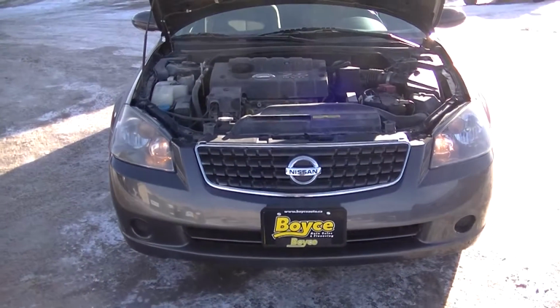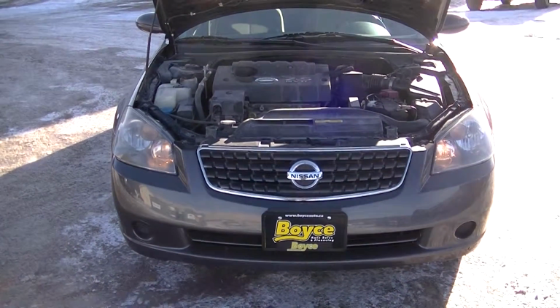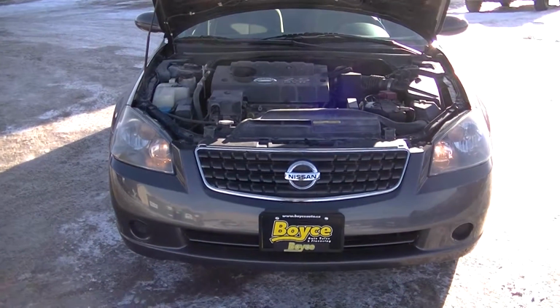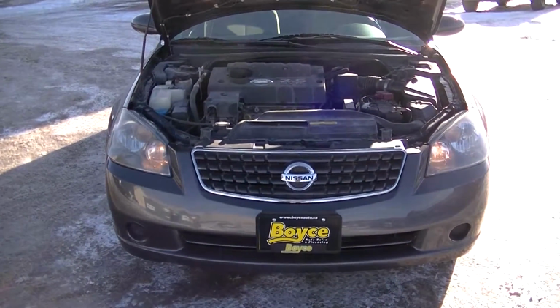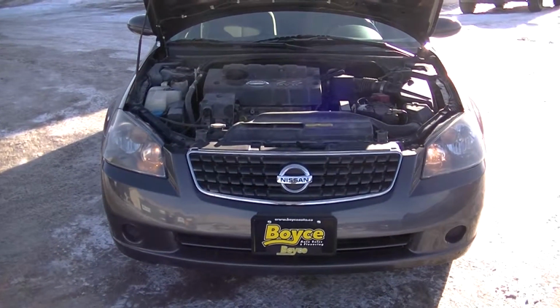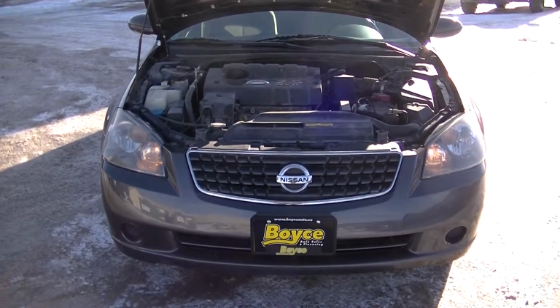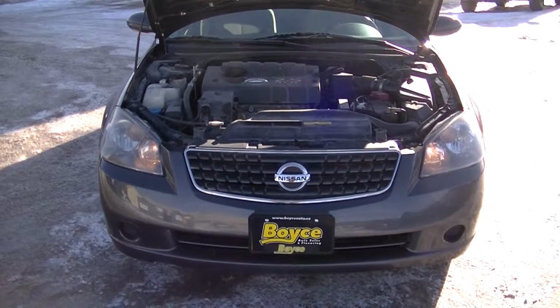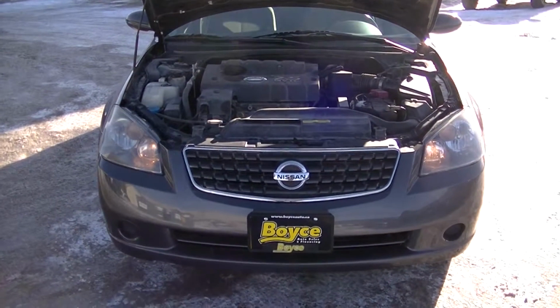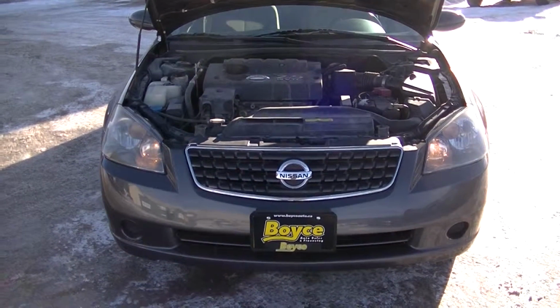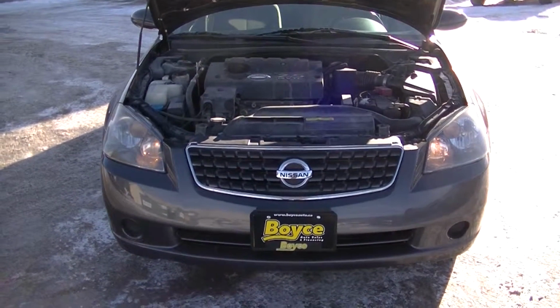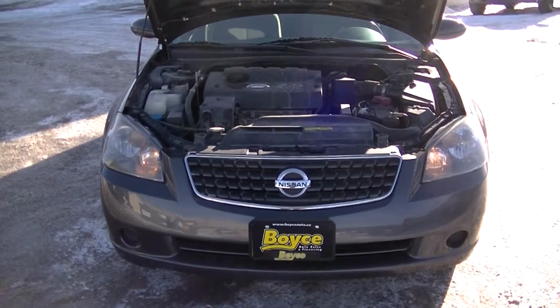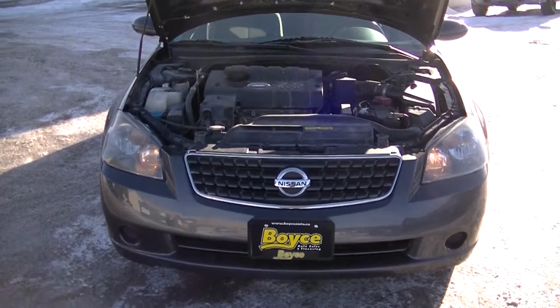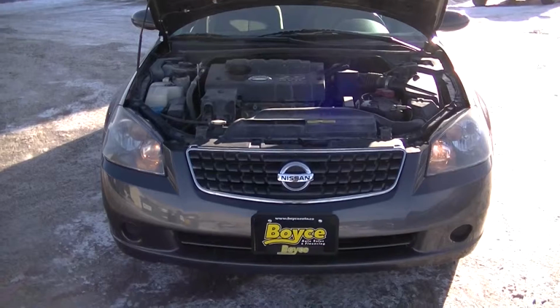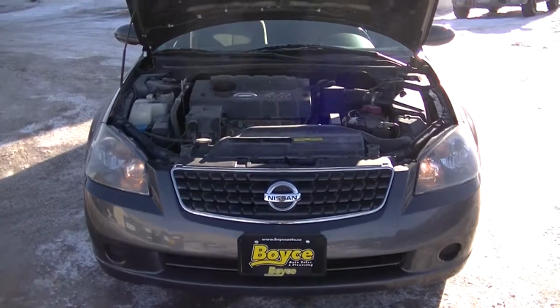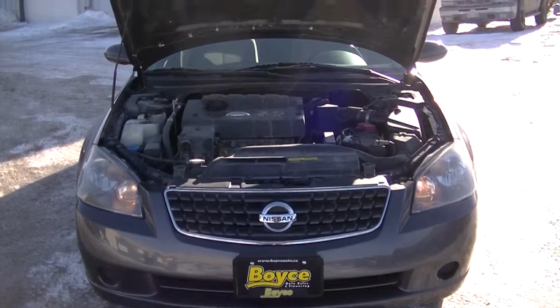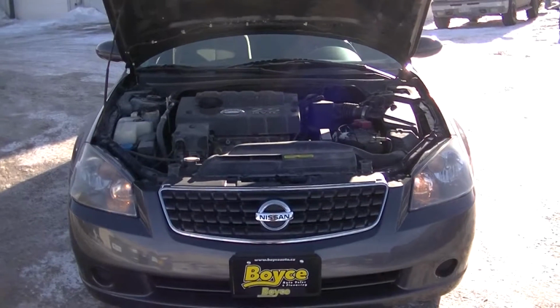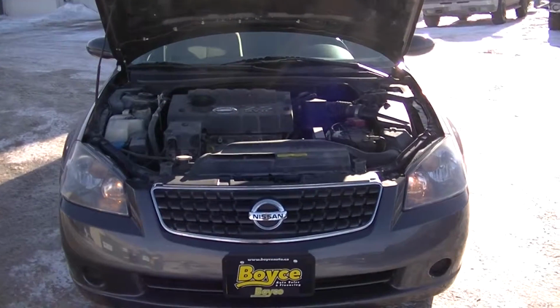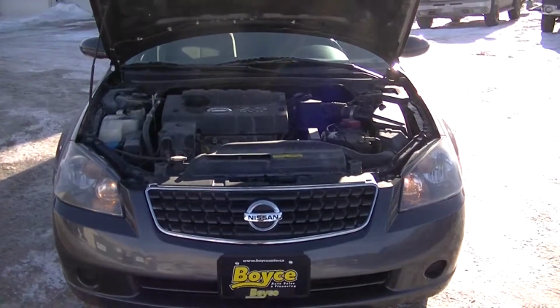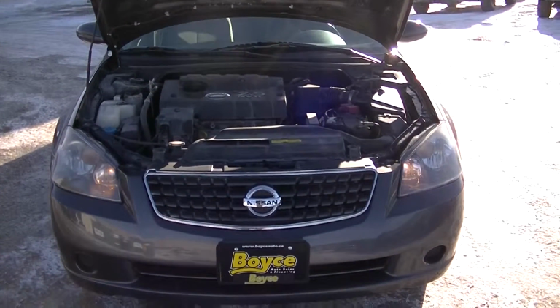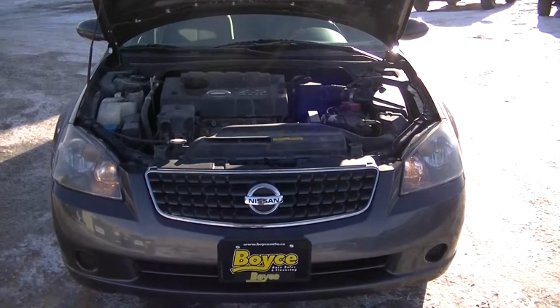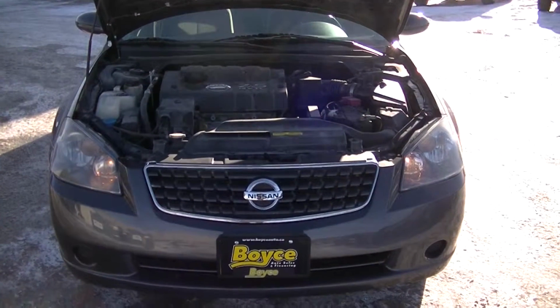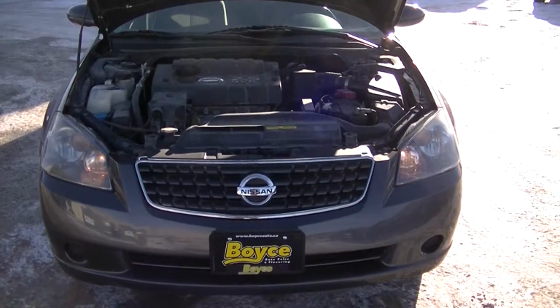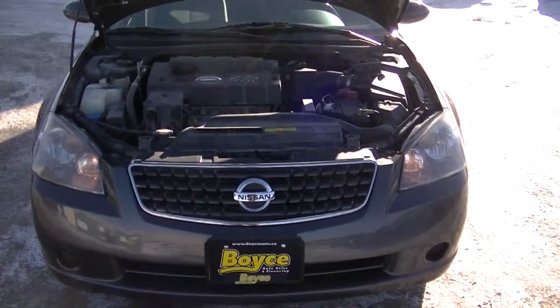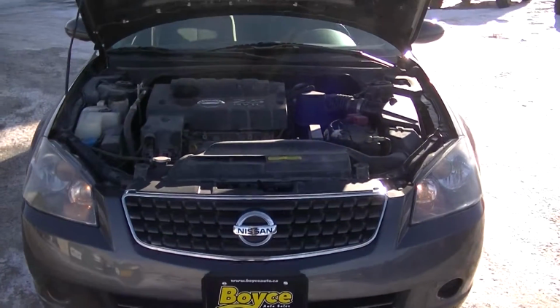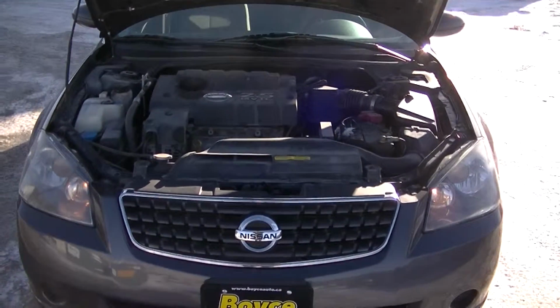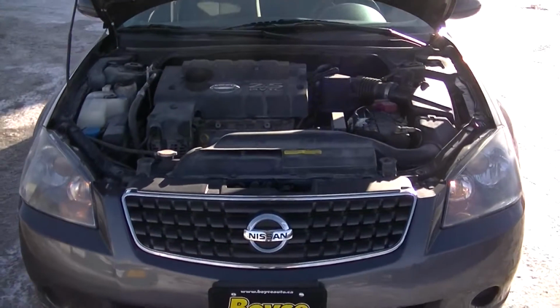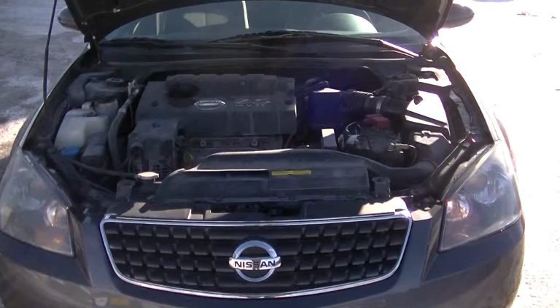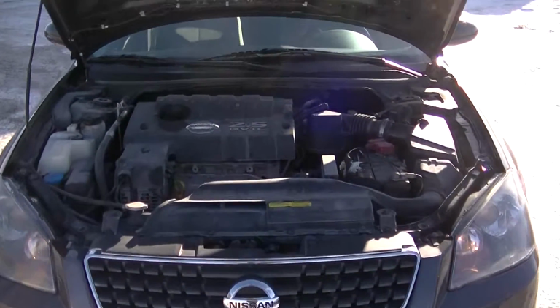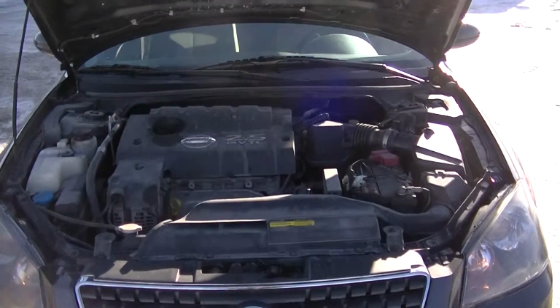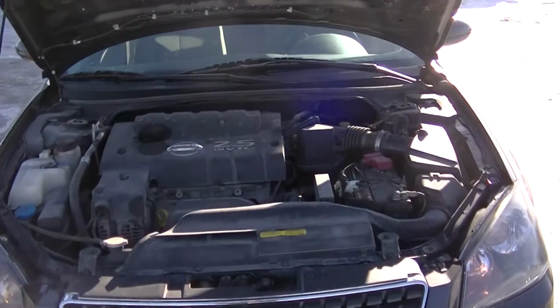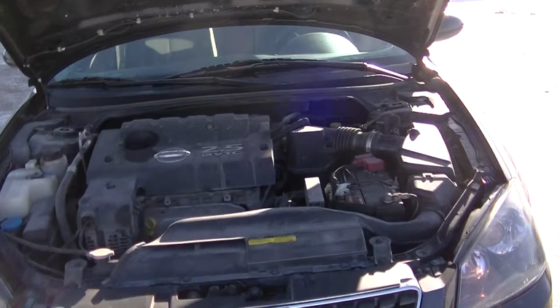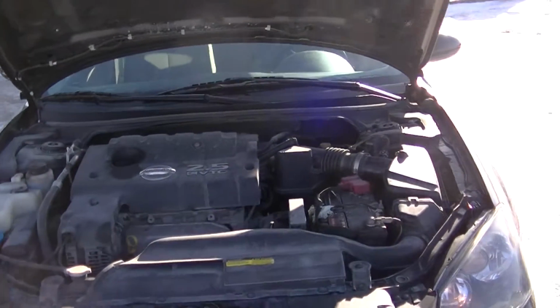Here we have a 2005 Nissan Altima 2.5 S. This has a 2.5 liter four-cylinder engine.